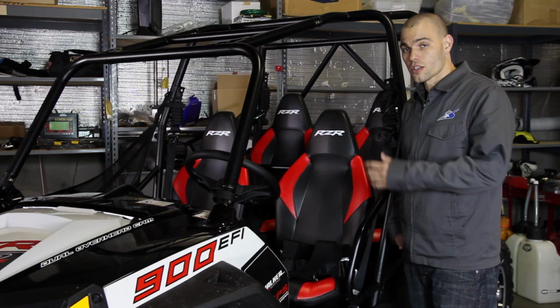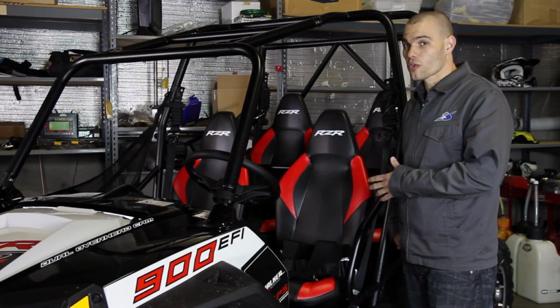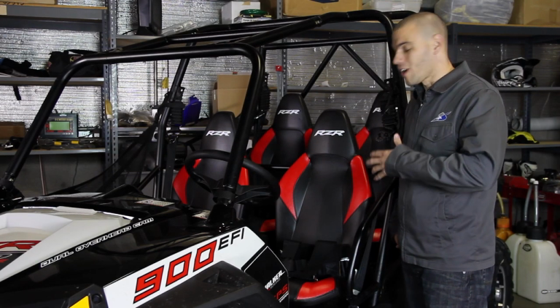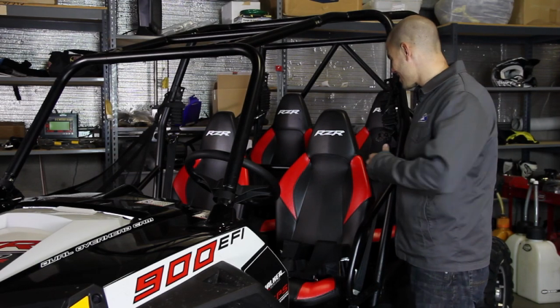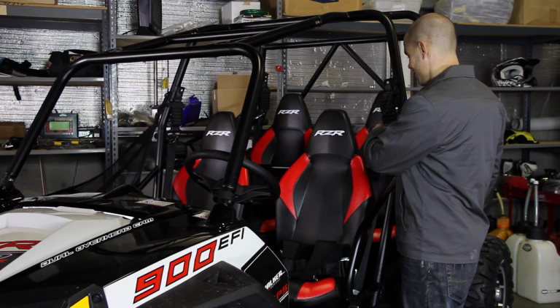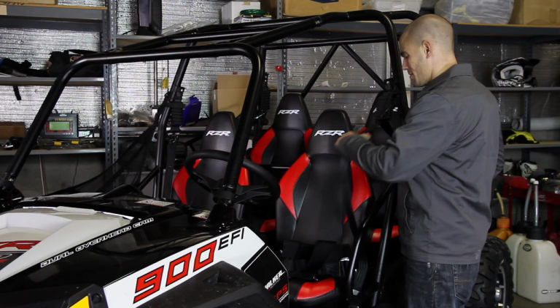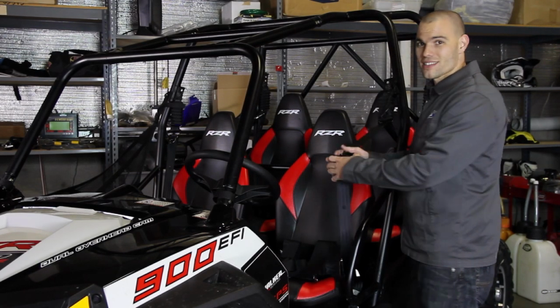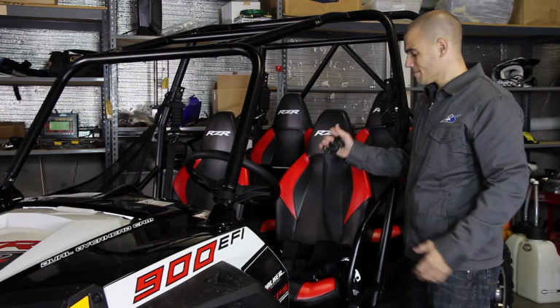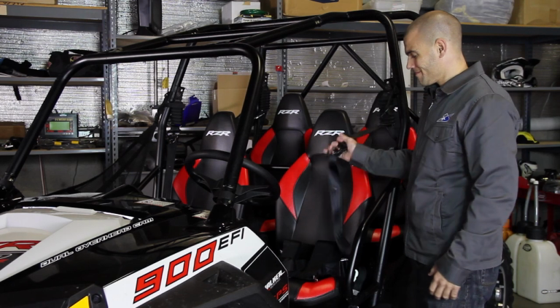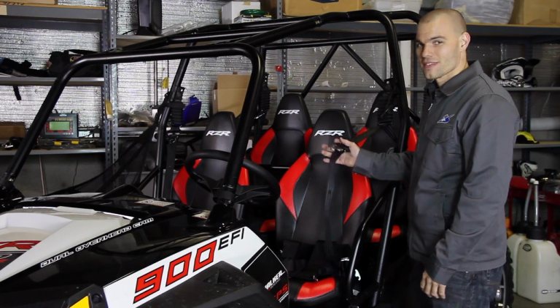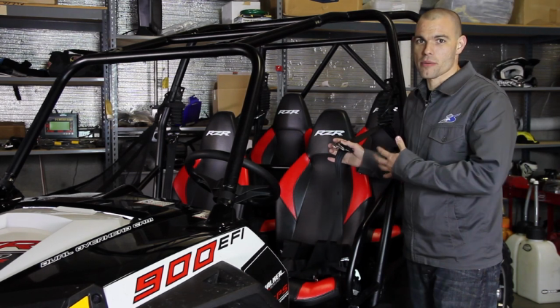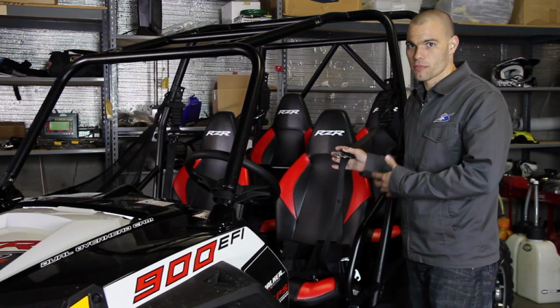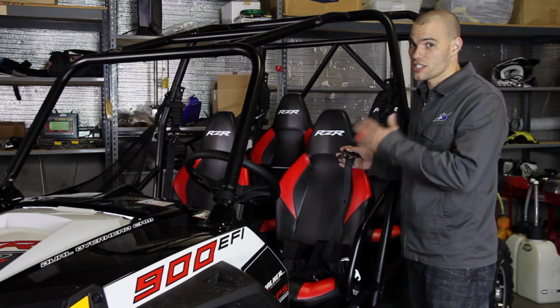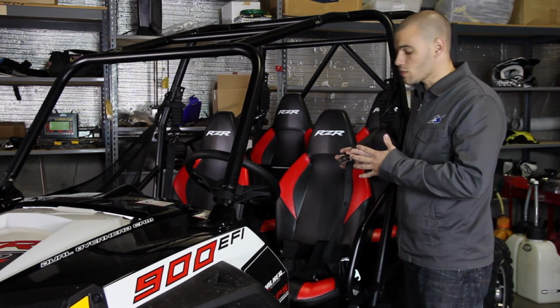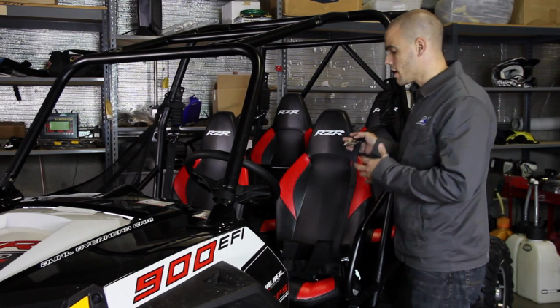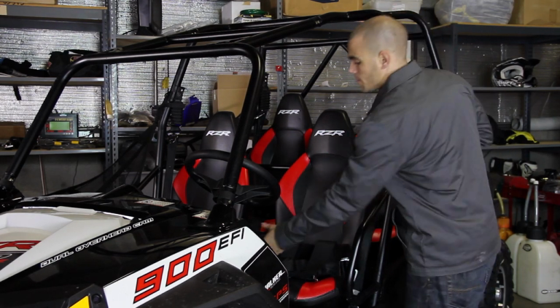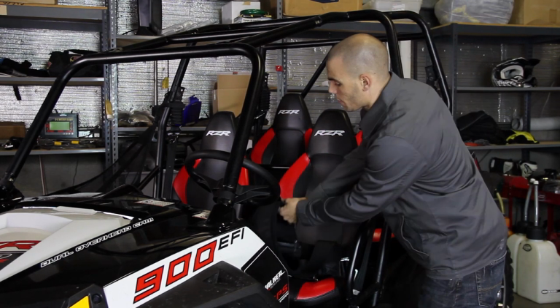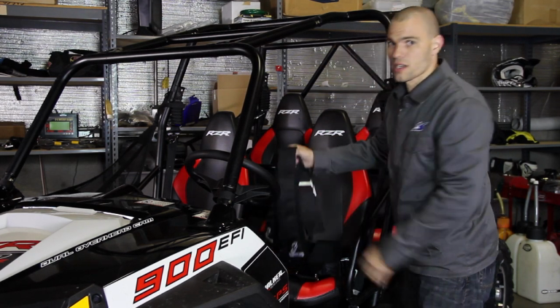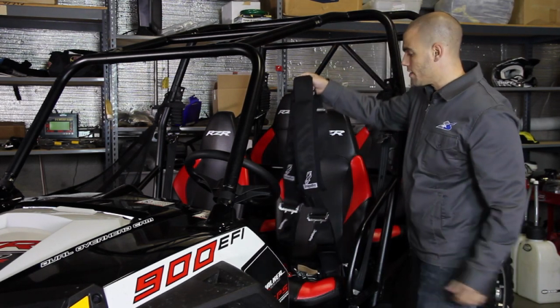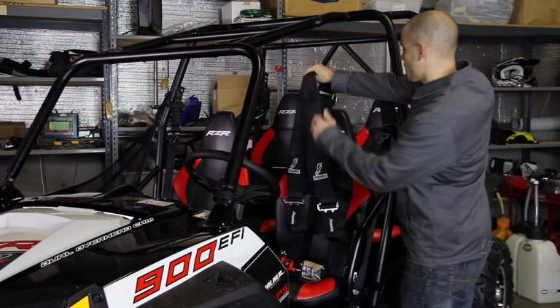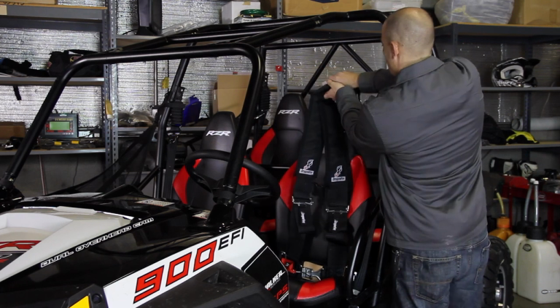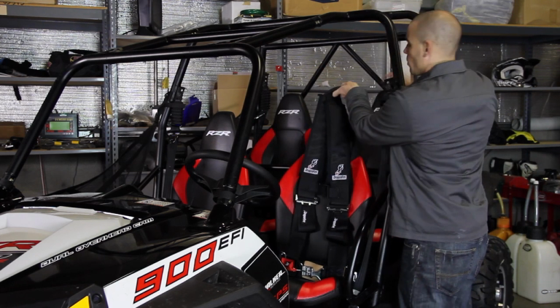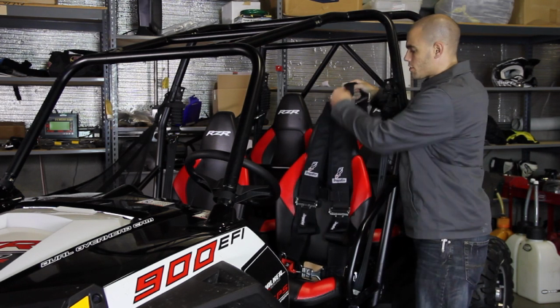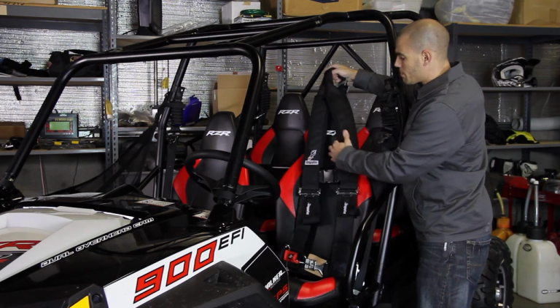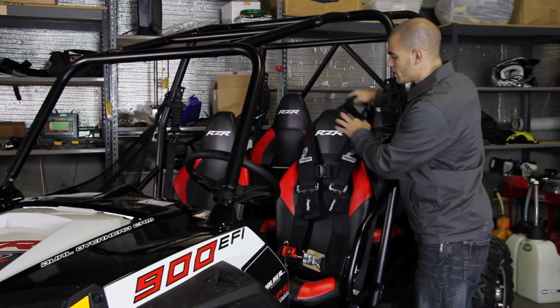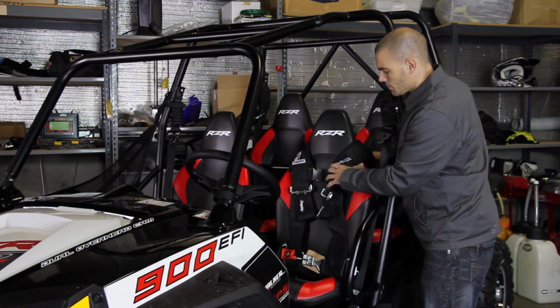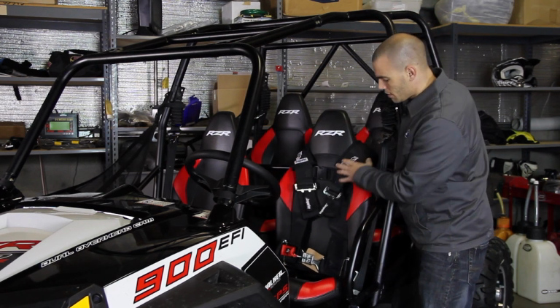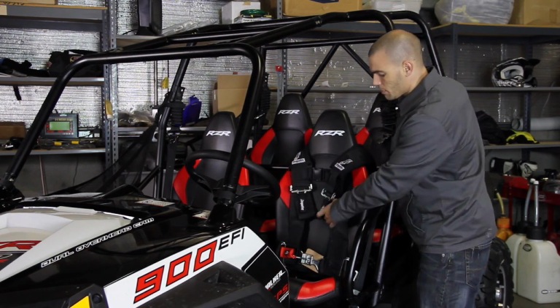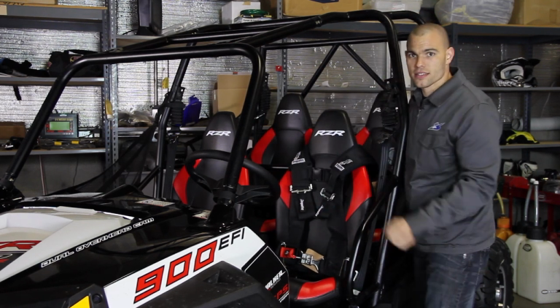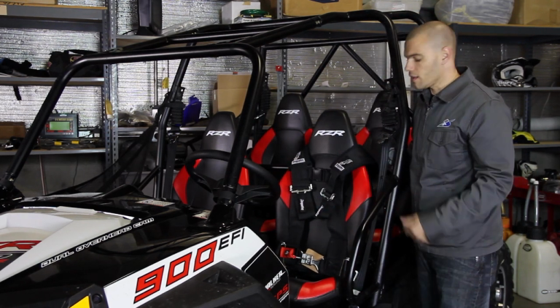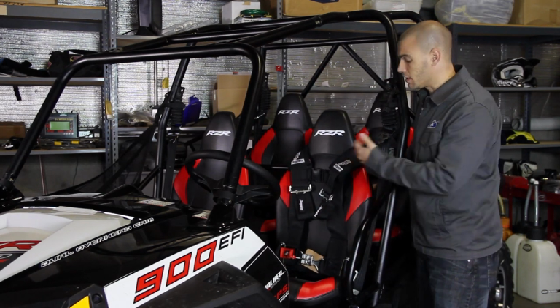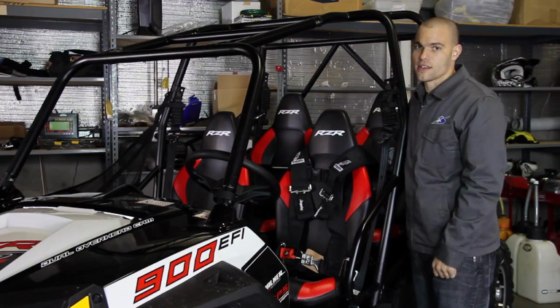The Razor 4 will haul ass, but the stock belts are bare minimum. We're going to ditch this weak stuff and go with something a little heavier. Once we strap these bad boys in, you're going to be riding in style and a lot safer.